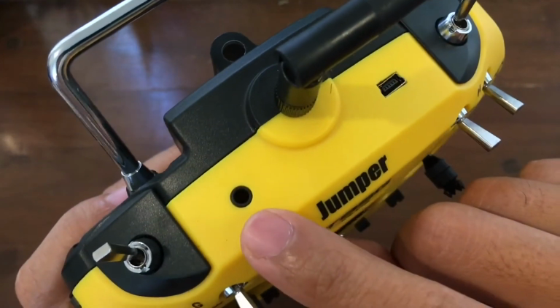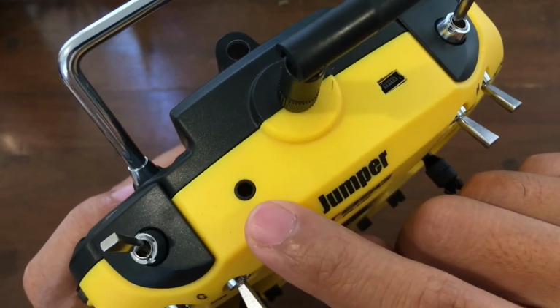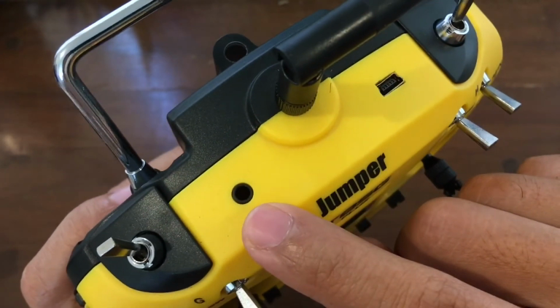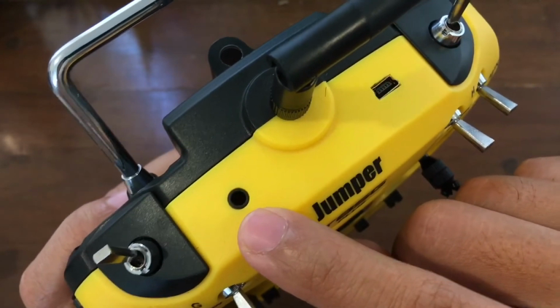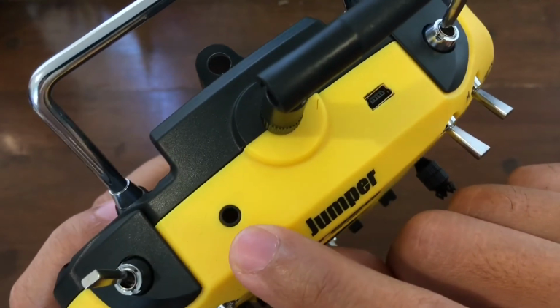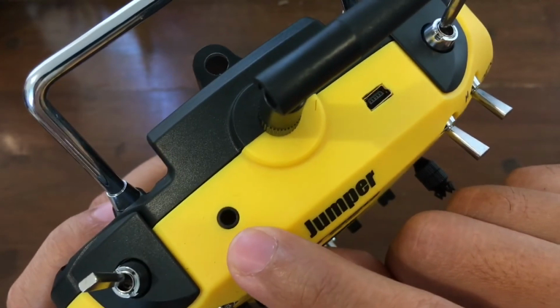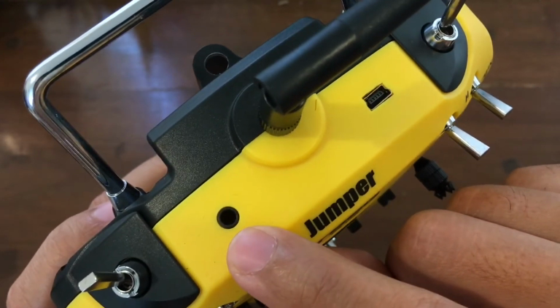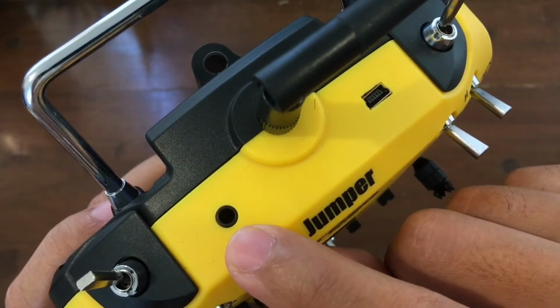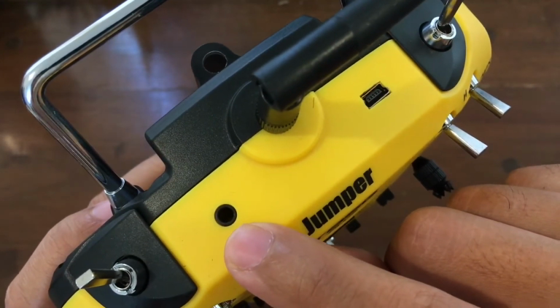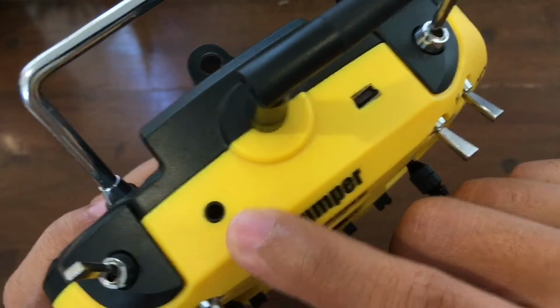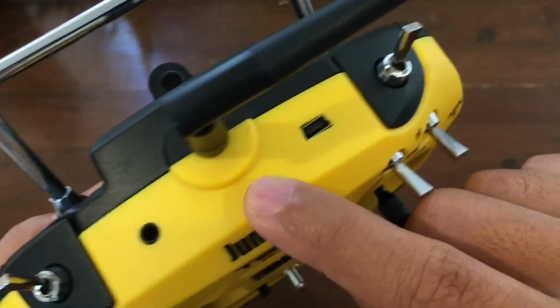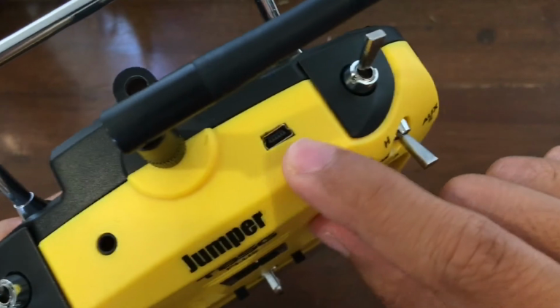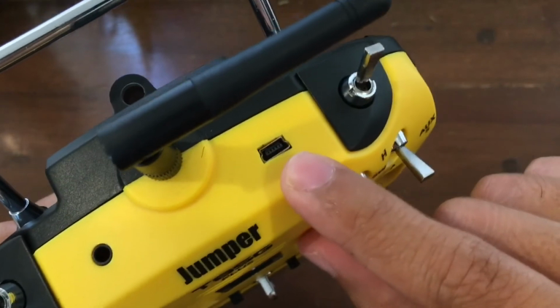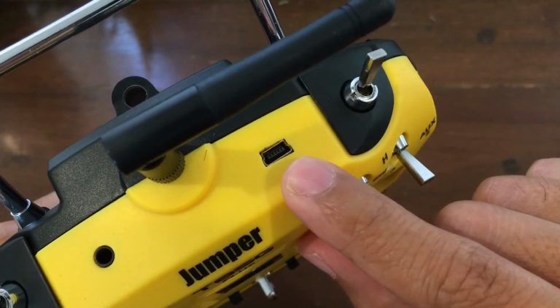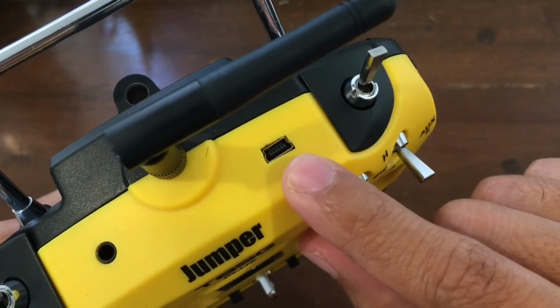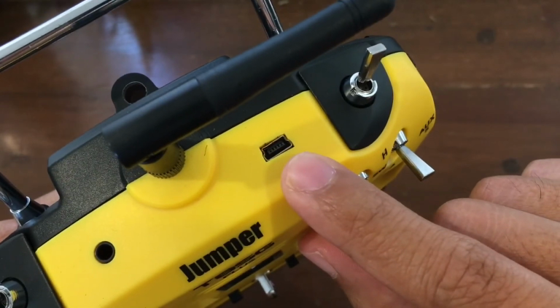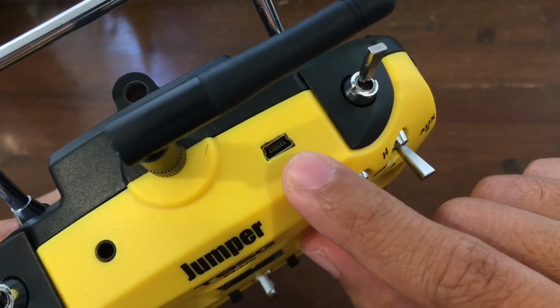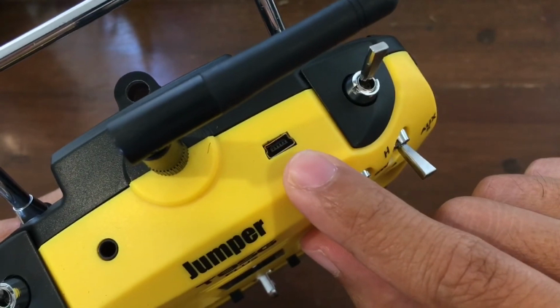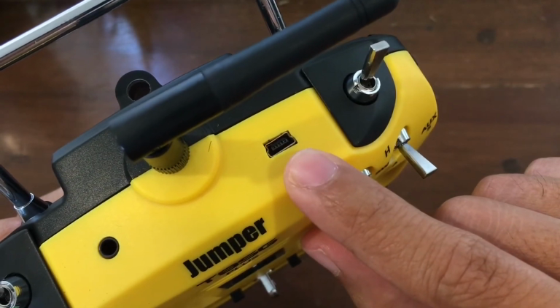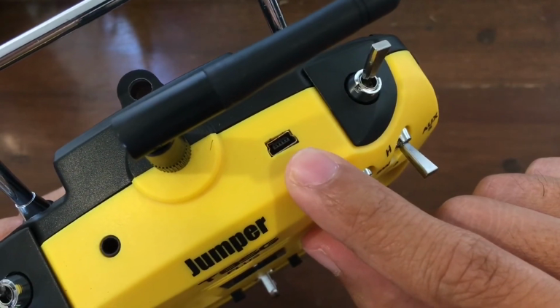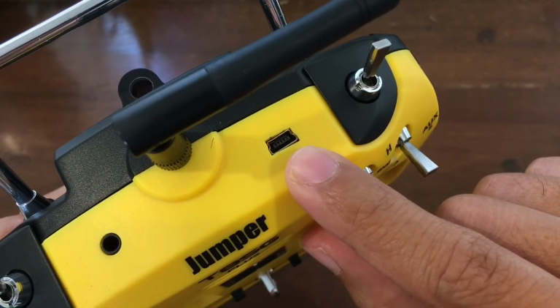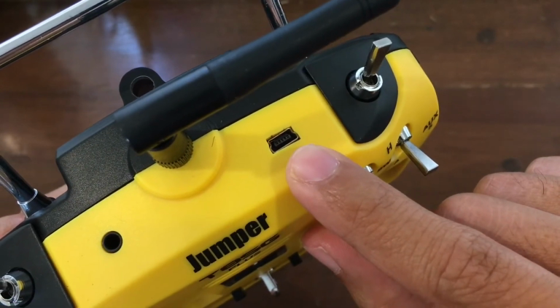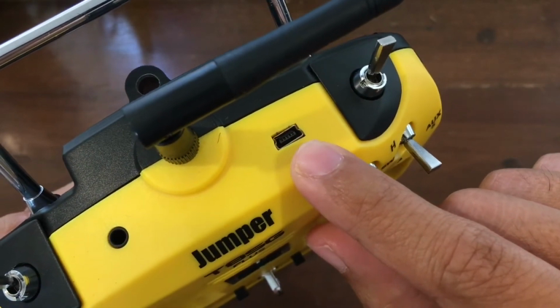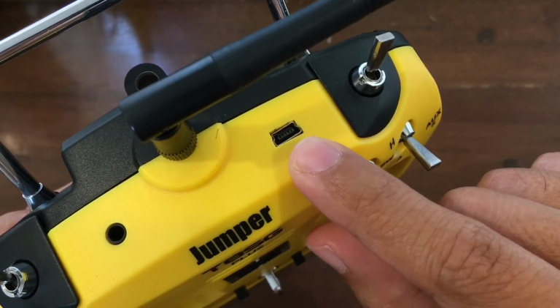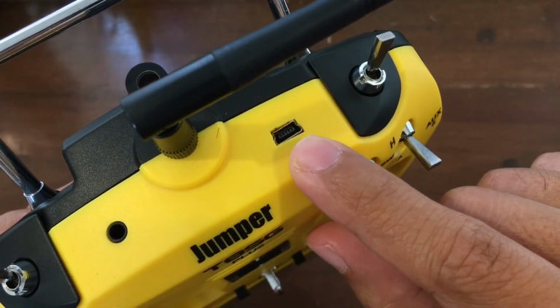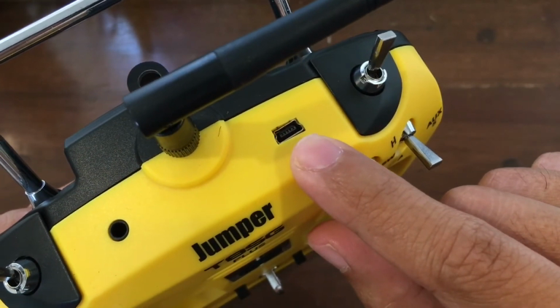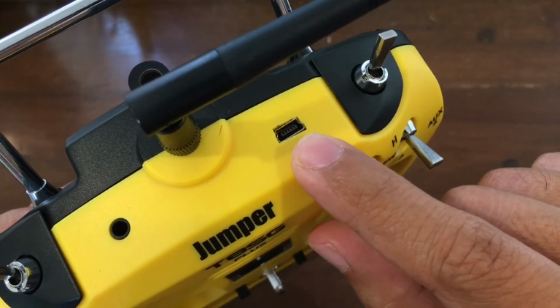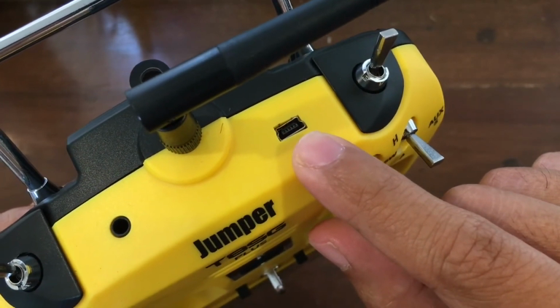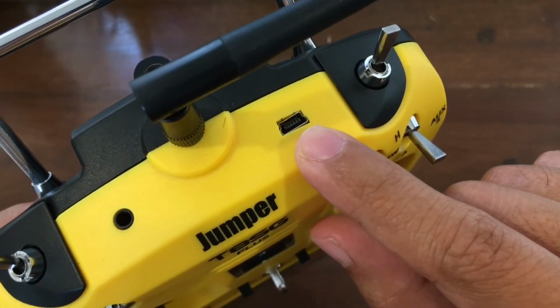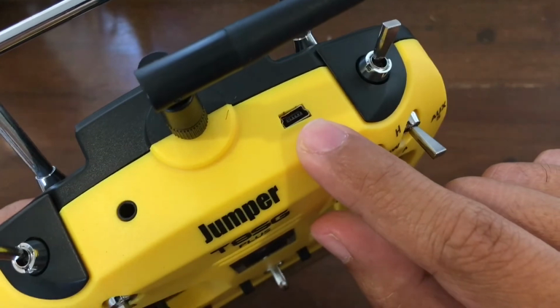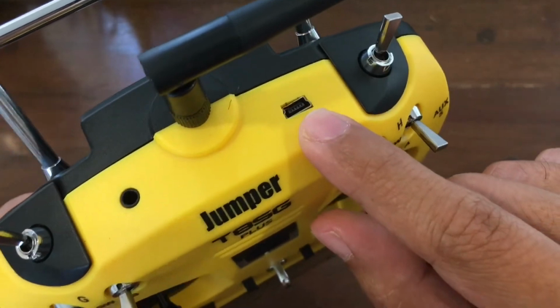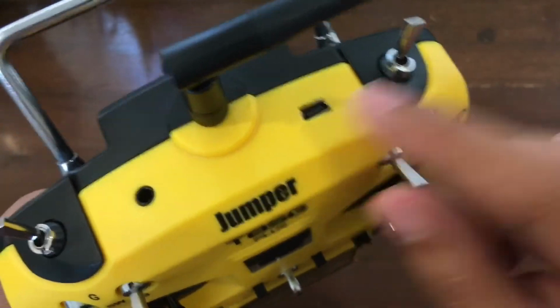So it has a trainer port and a USB port. So you should be able to use this transmitter directly with your PC for simulators.